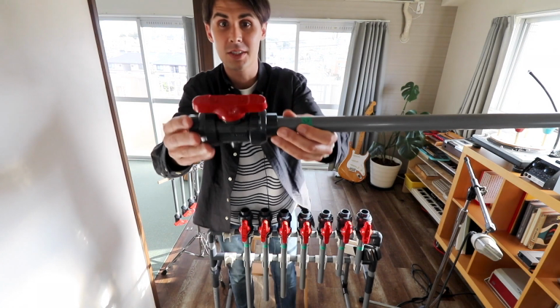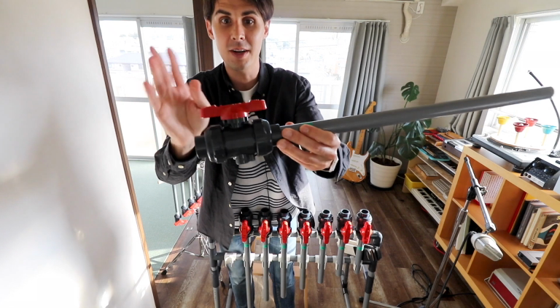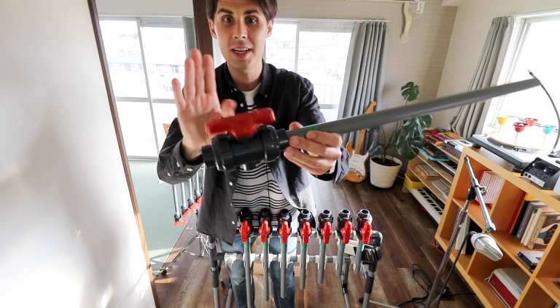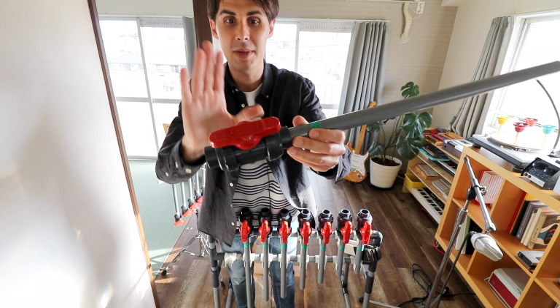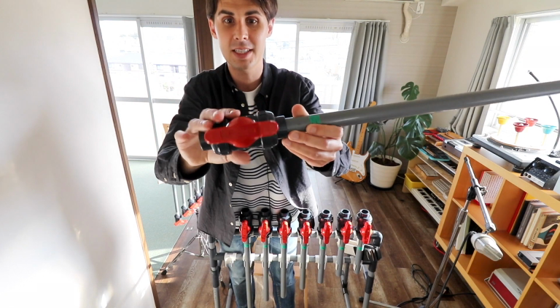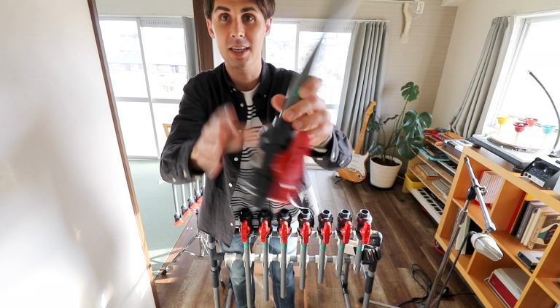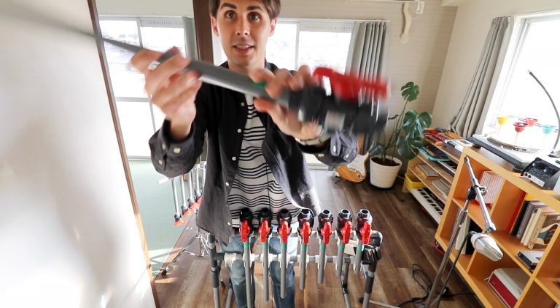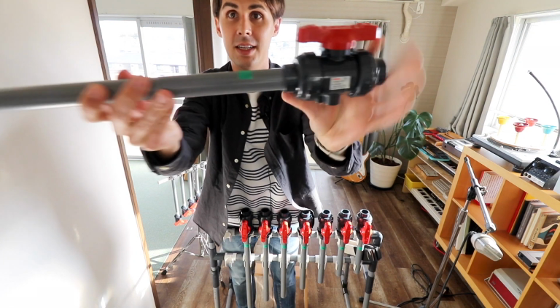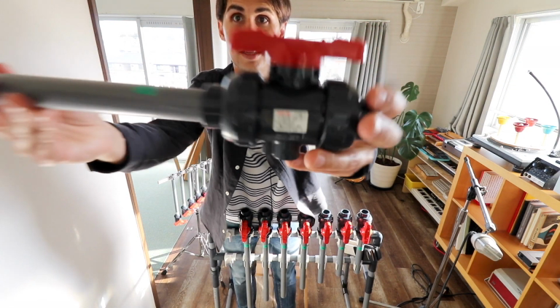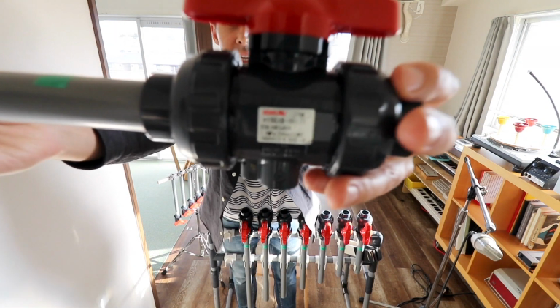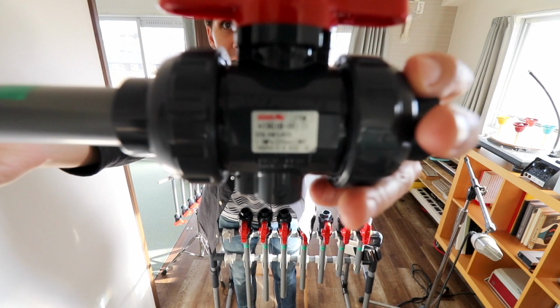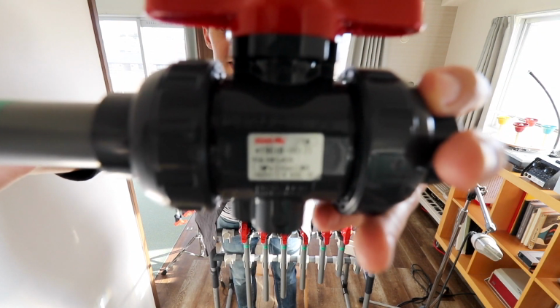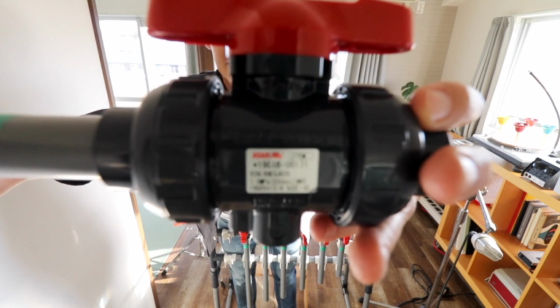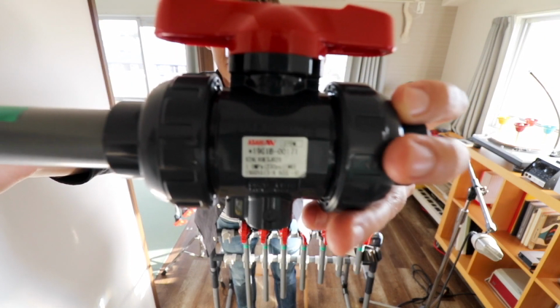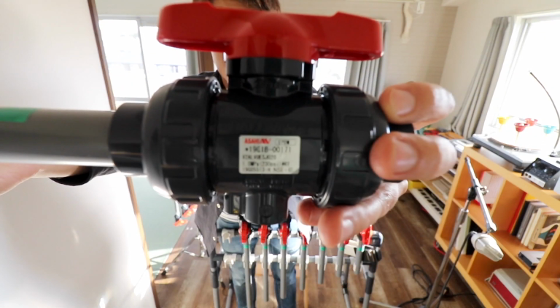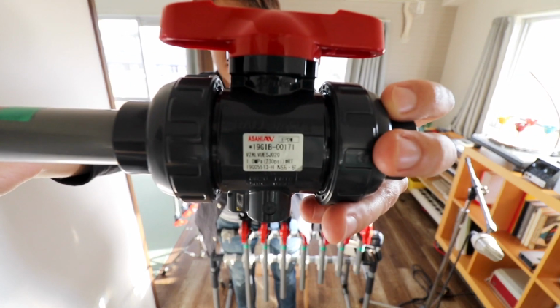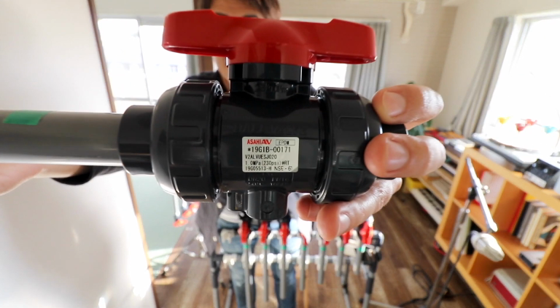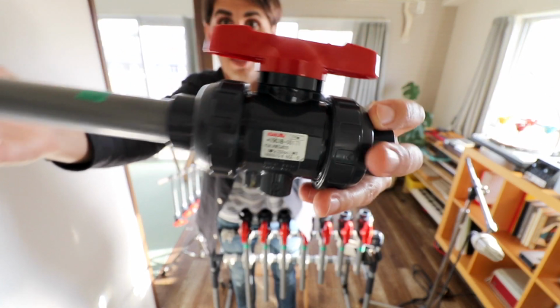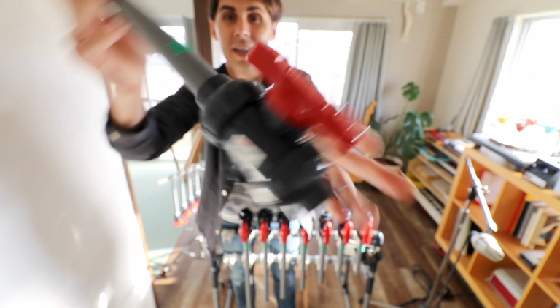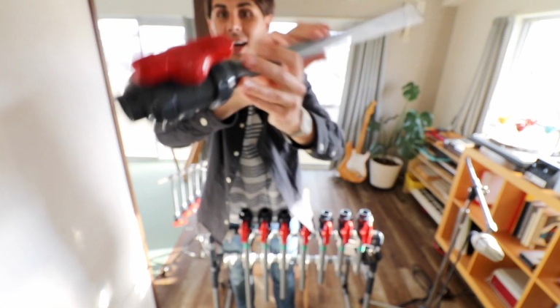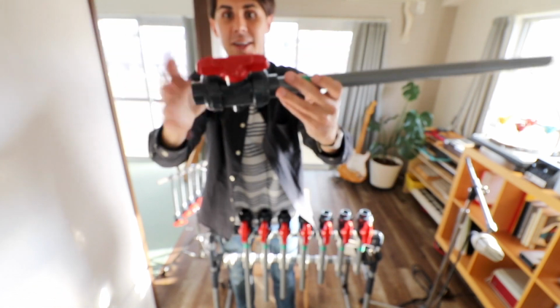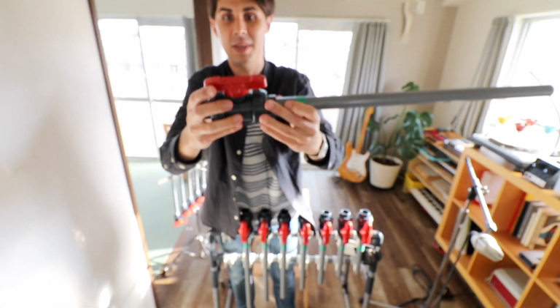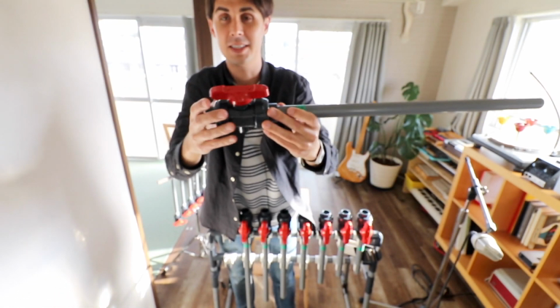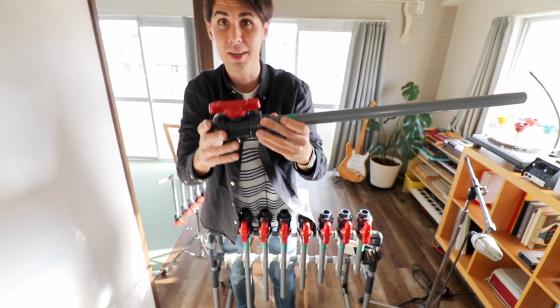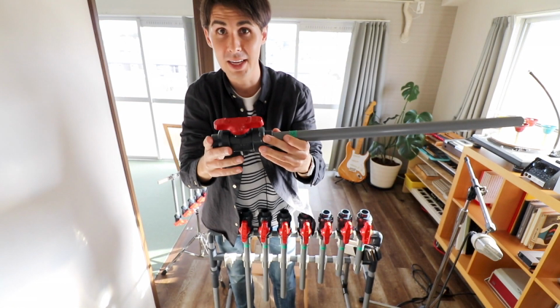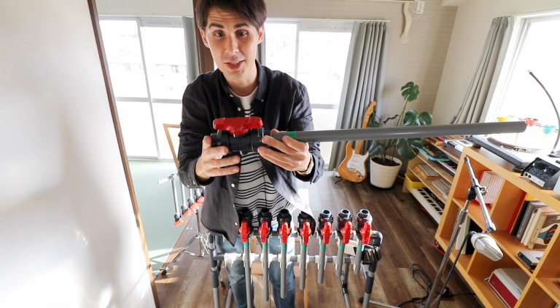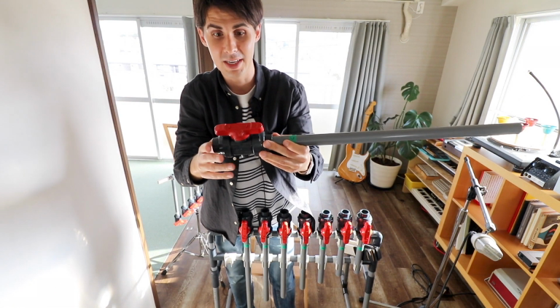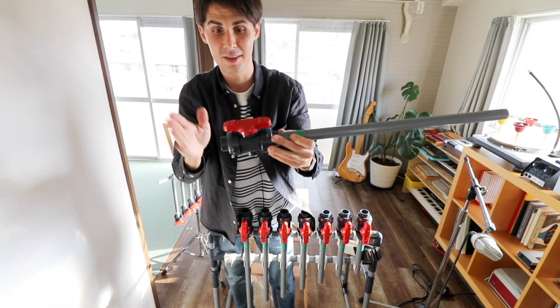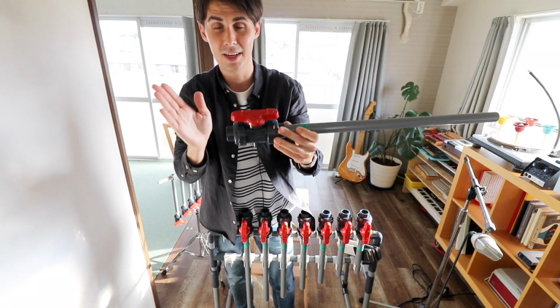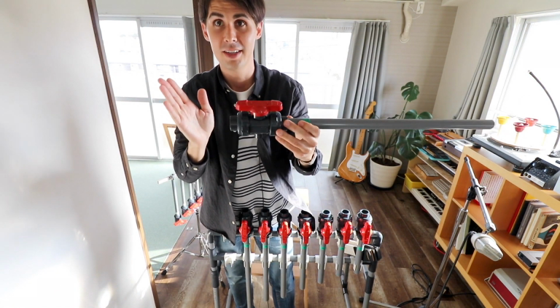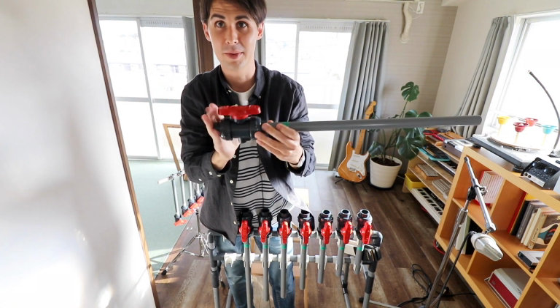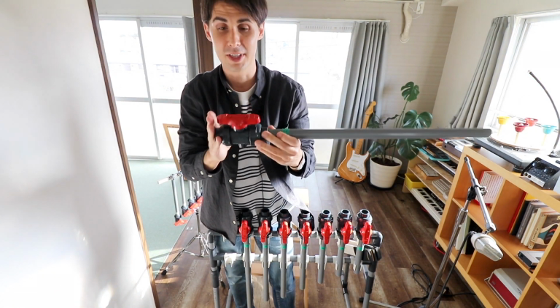The company that makes these, Asahi AV — Asahi Yukizai — hired me to see if I could make an instrument out of some of their stuff.